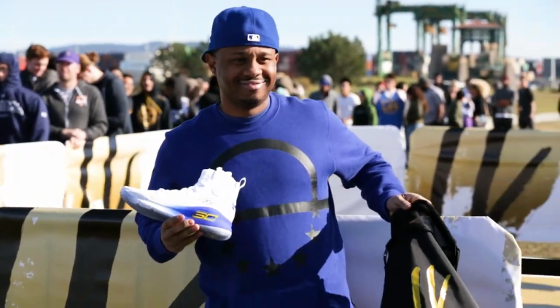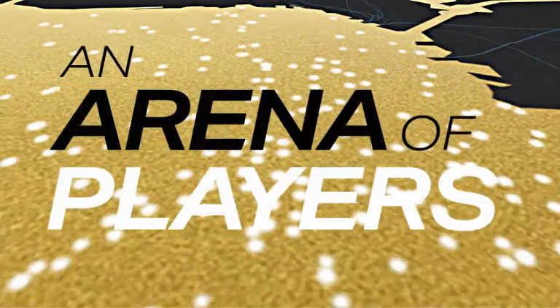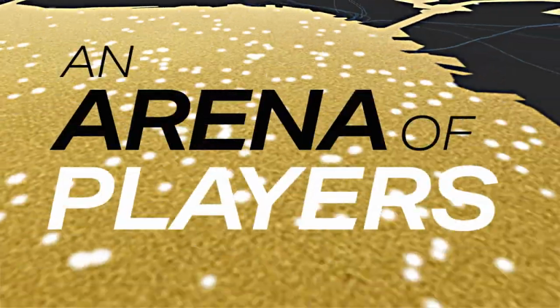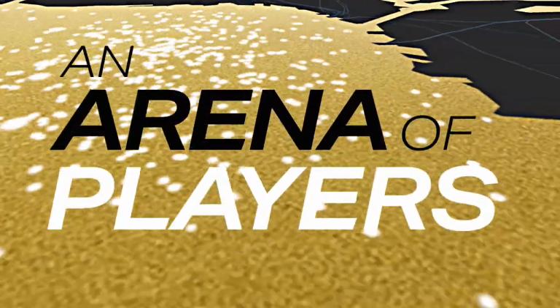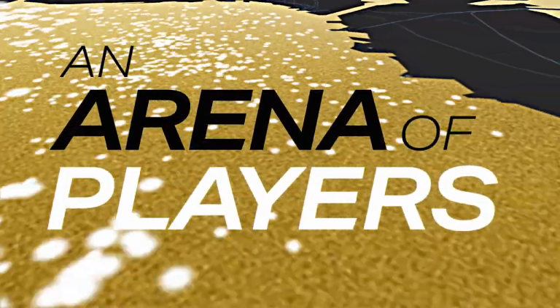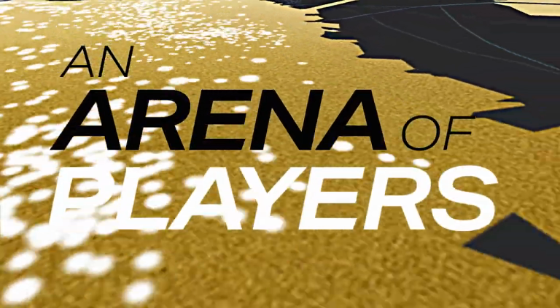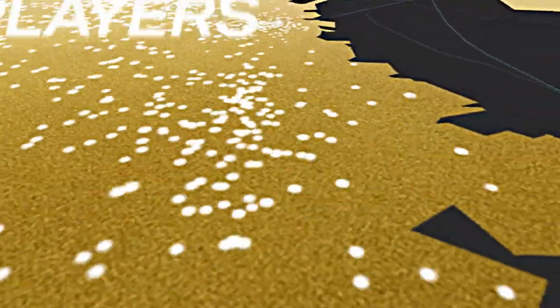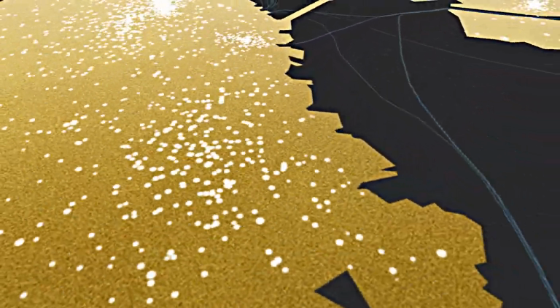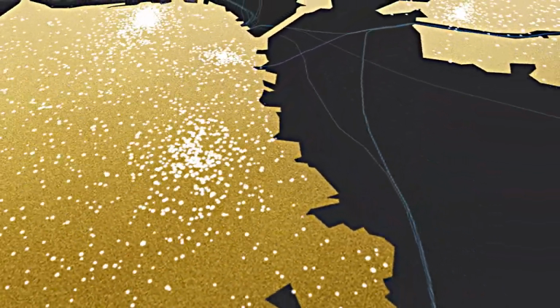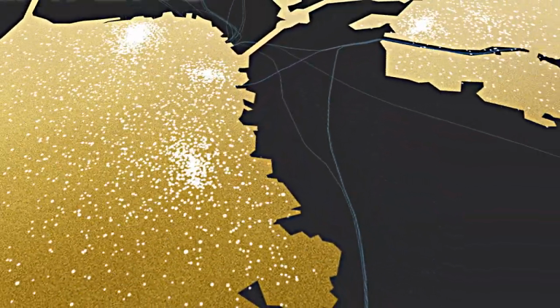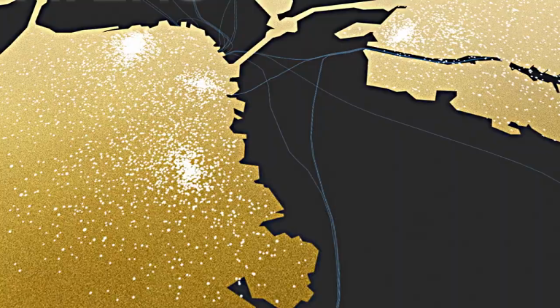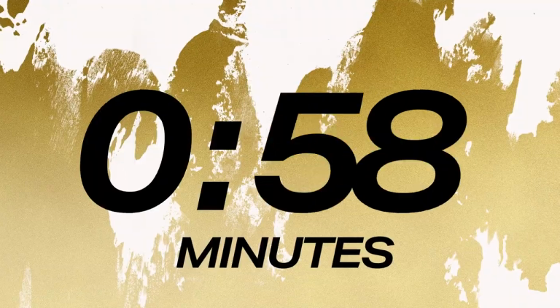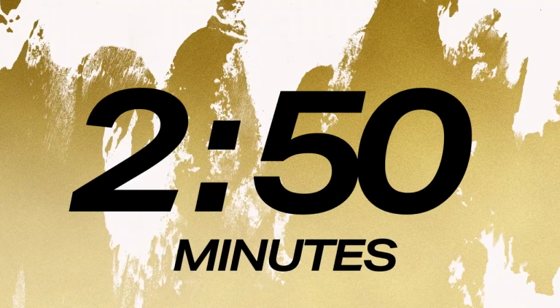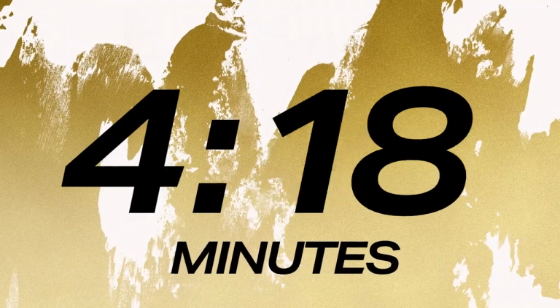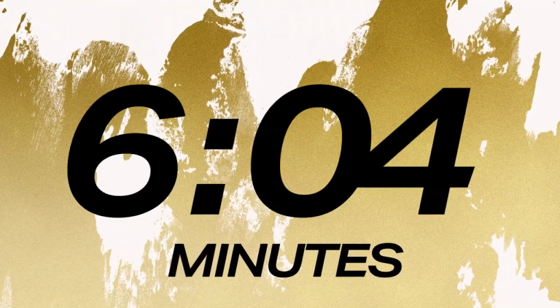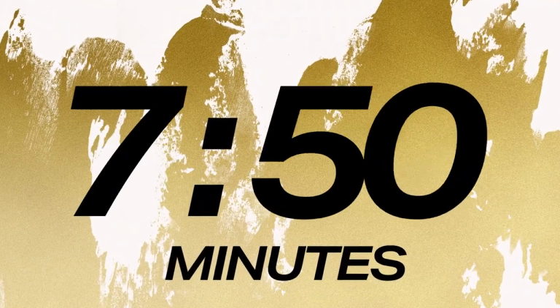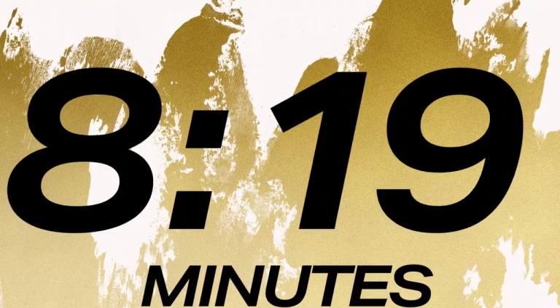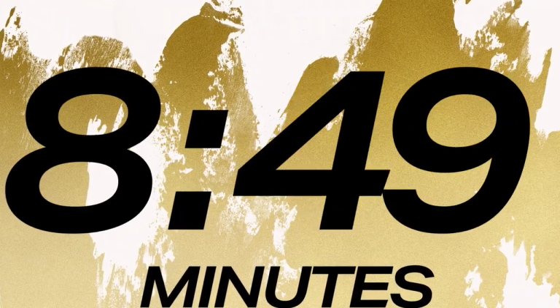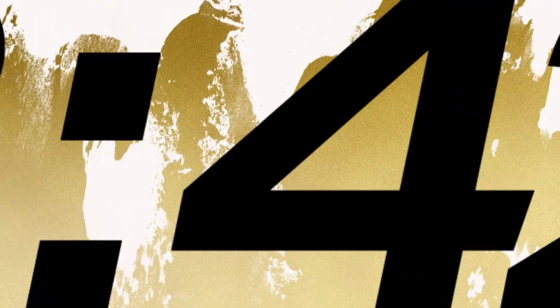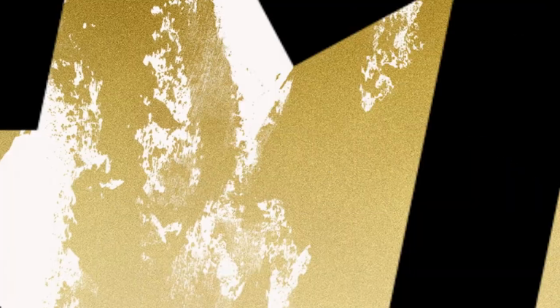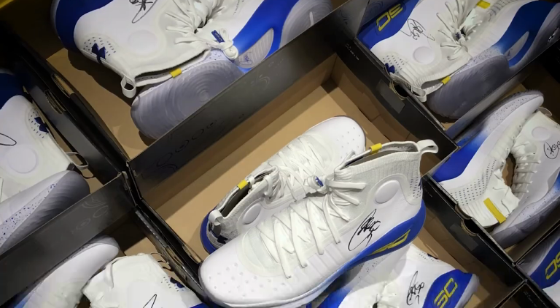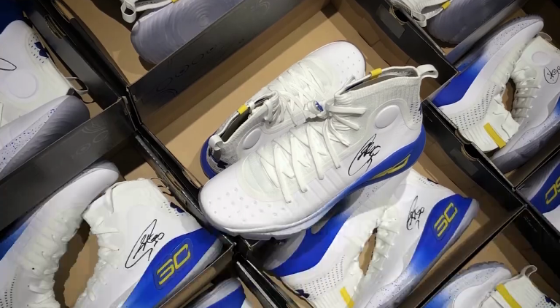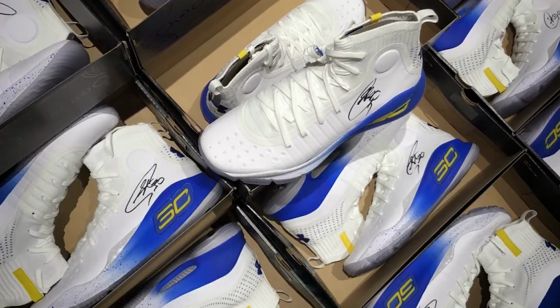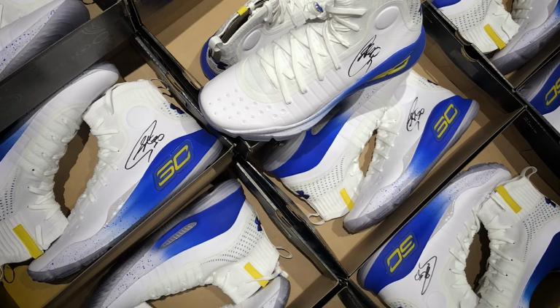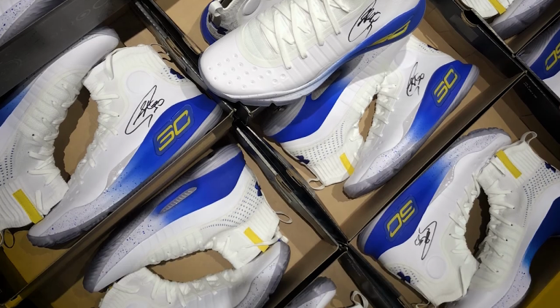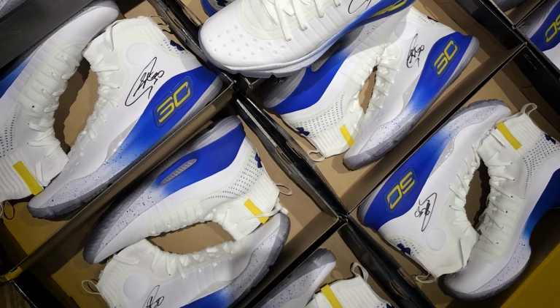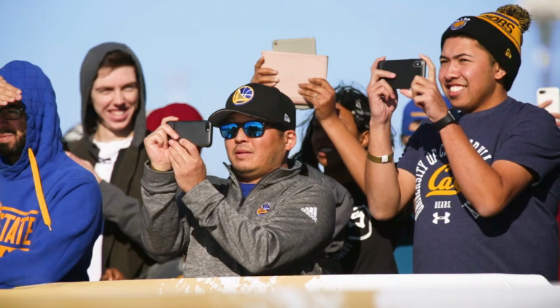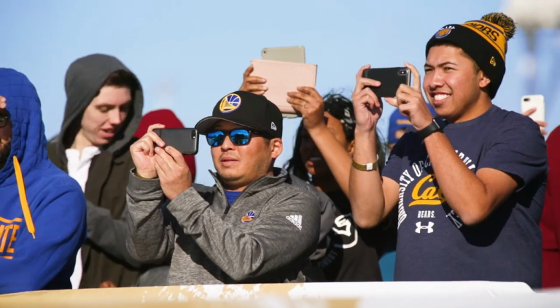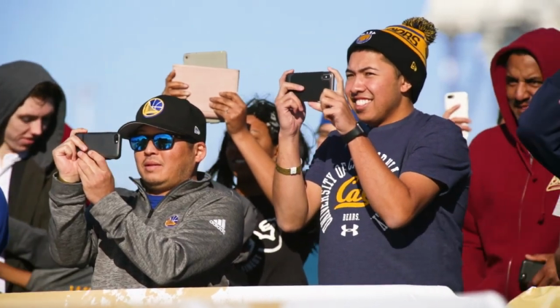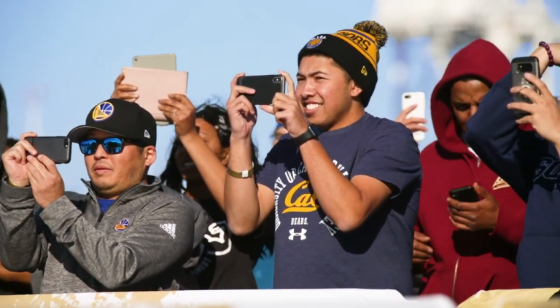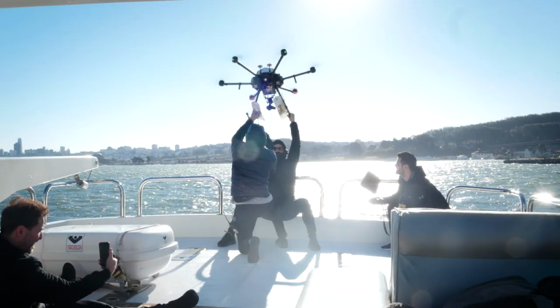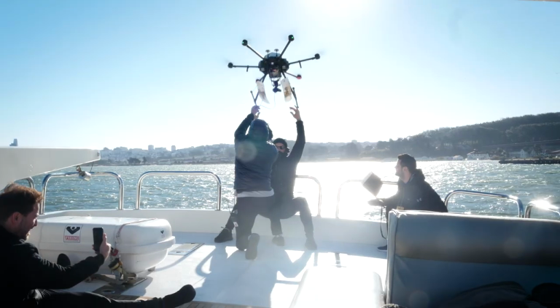In the Bay Area, enough fans to fill Oracle Arena were searching for the drop zones, and they averaged more than eight minutes immersed in our branded map. Thirty were fast enough to get a pair of shoes and a glimpse into the future of product delivery.